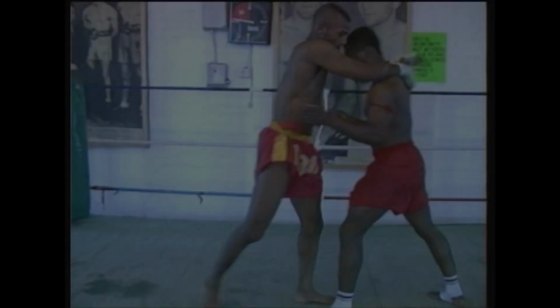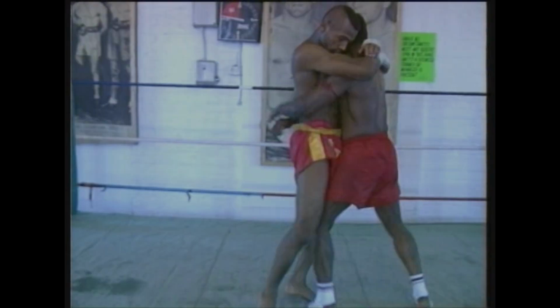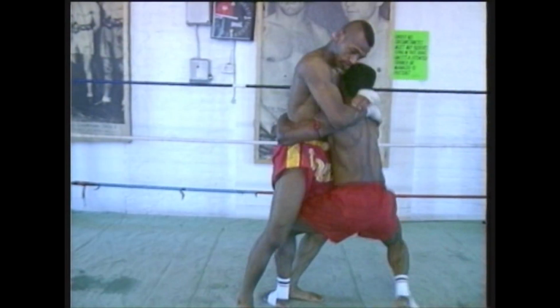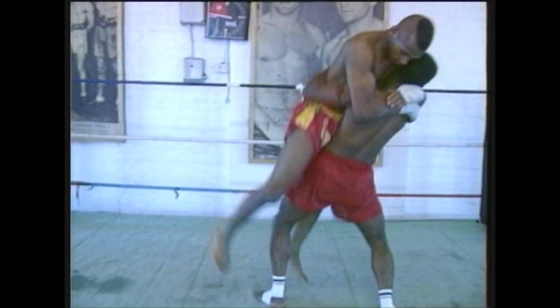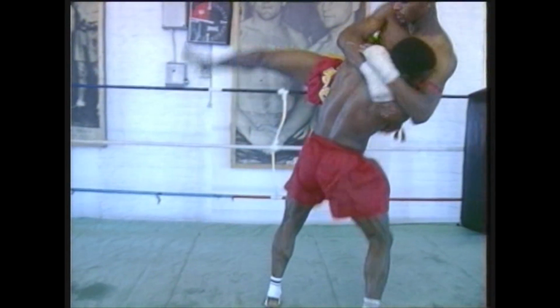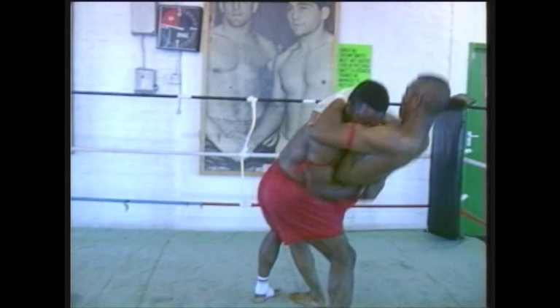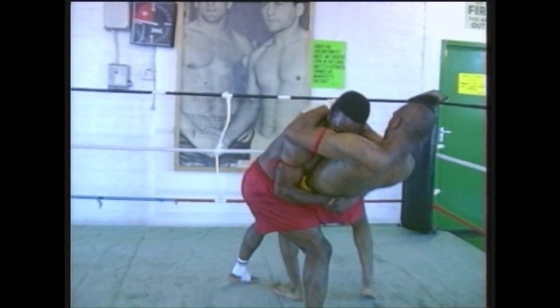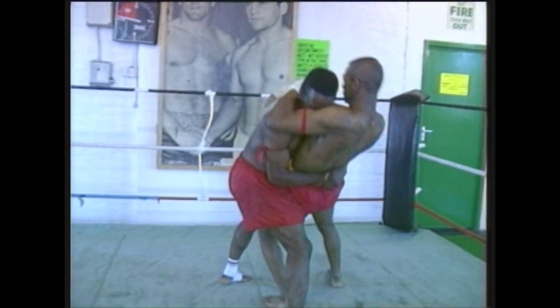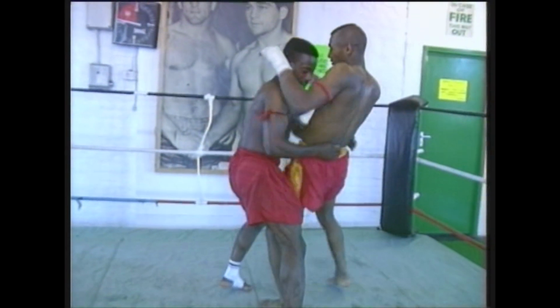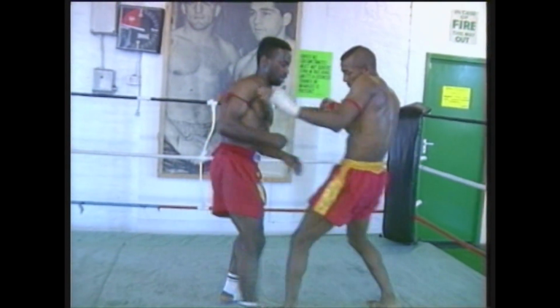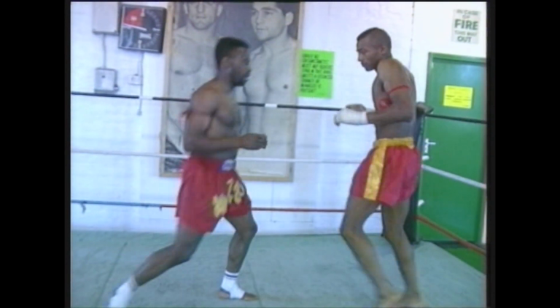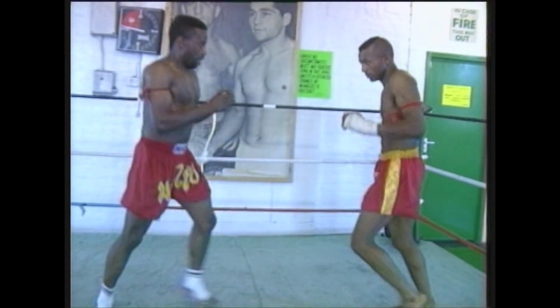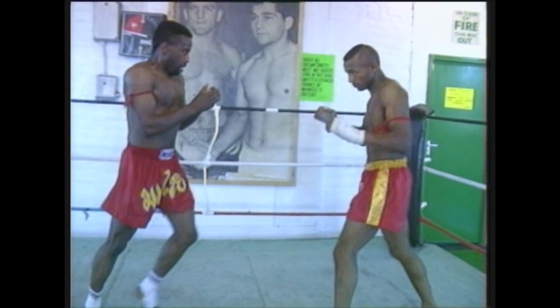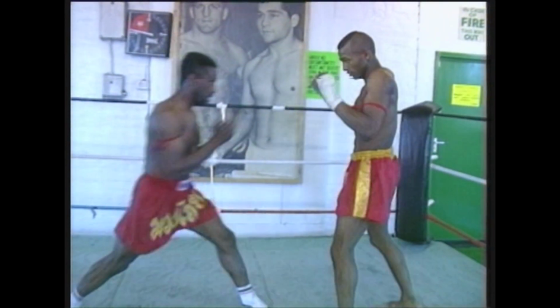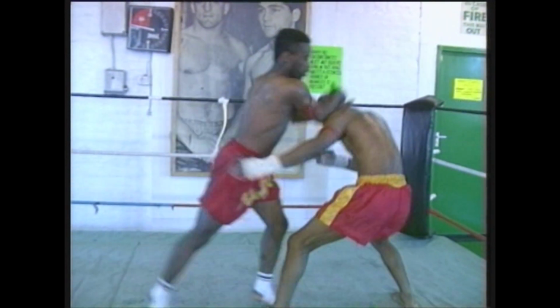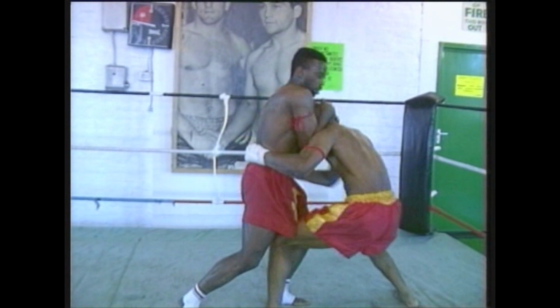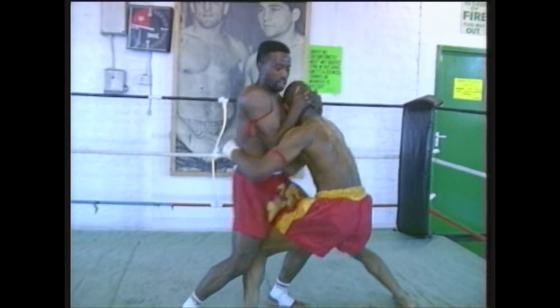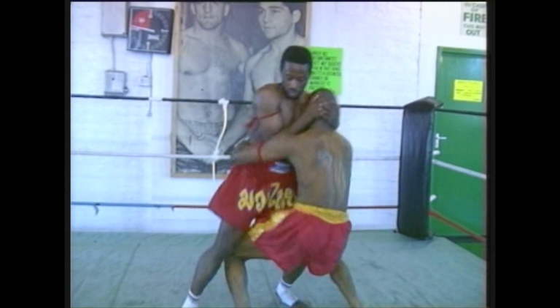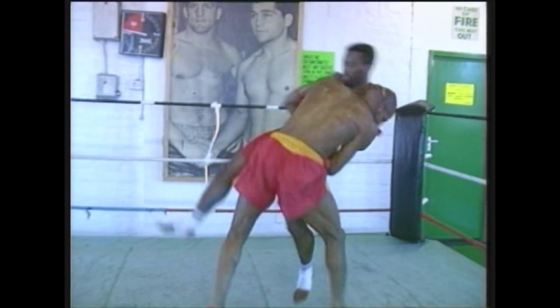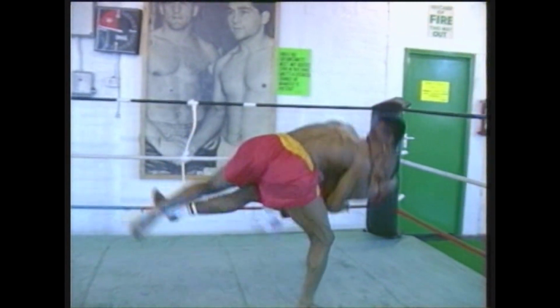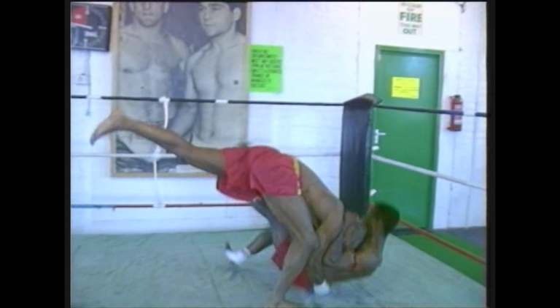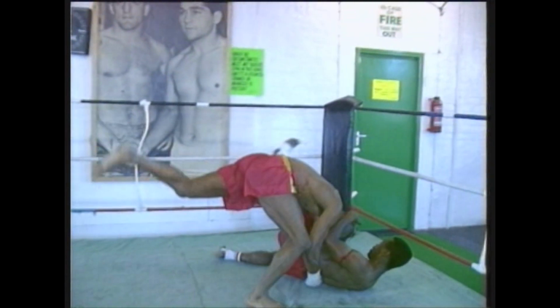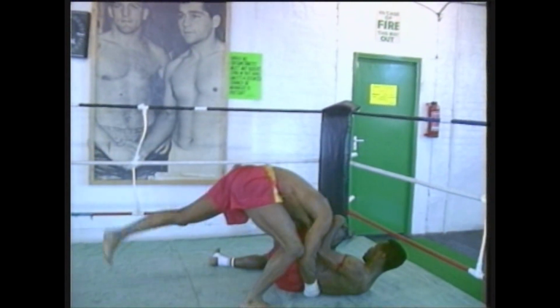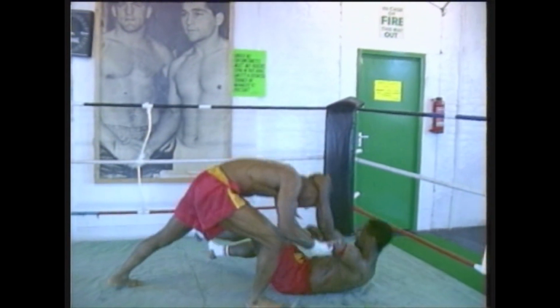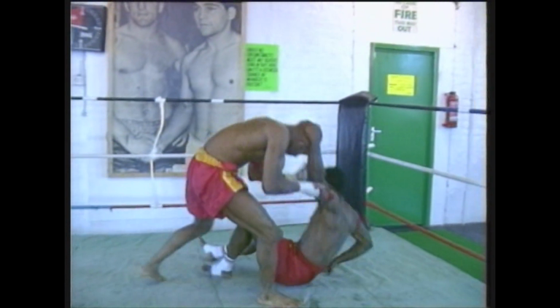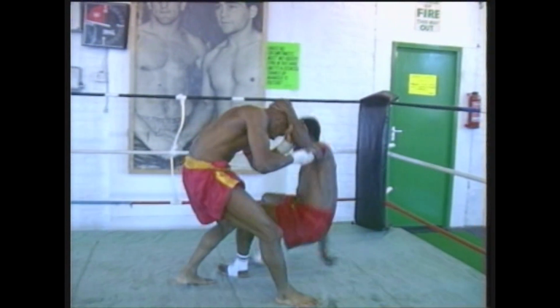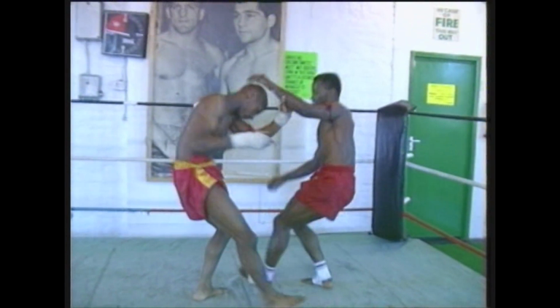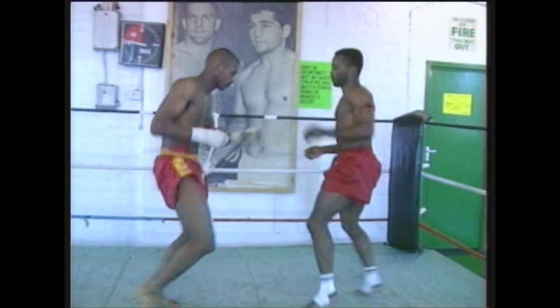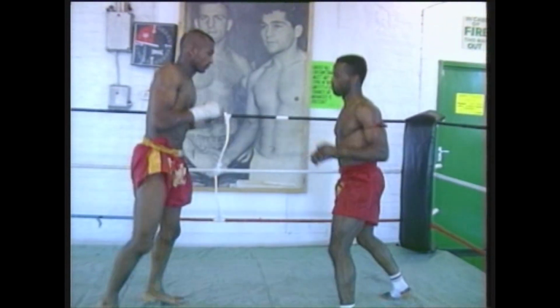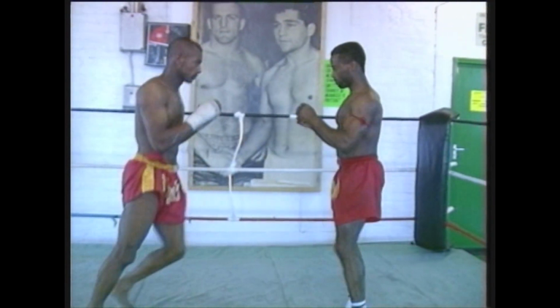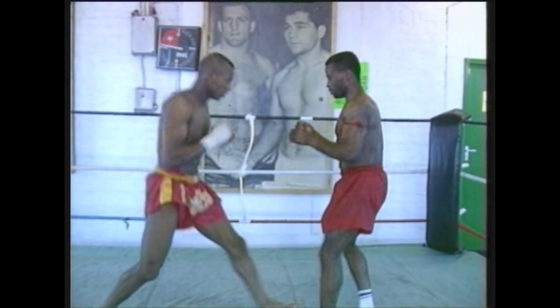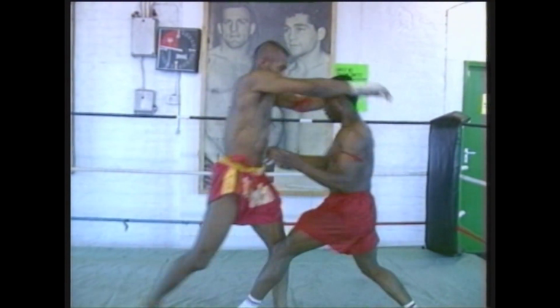One opponent grabs the midsection, lifts the opponent off the floor and tips him. As you've just seen, this can be used as a takedown.